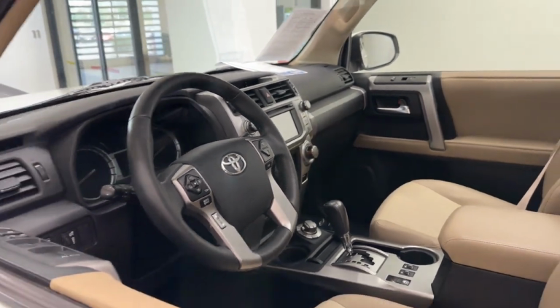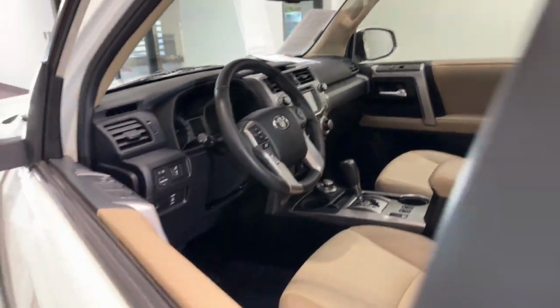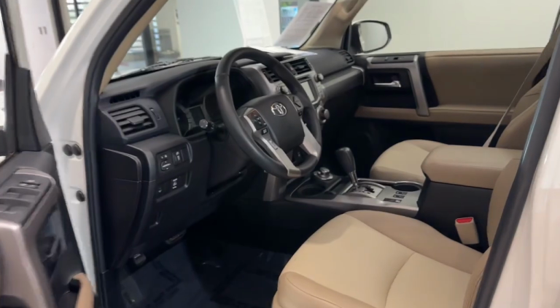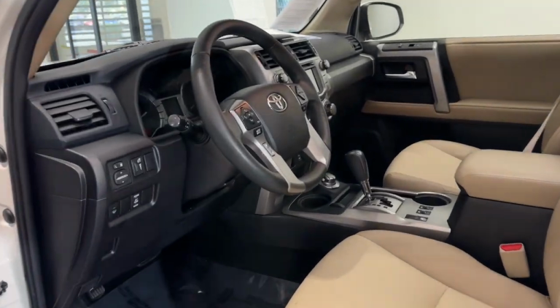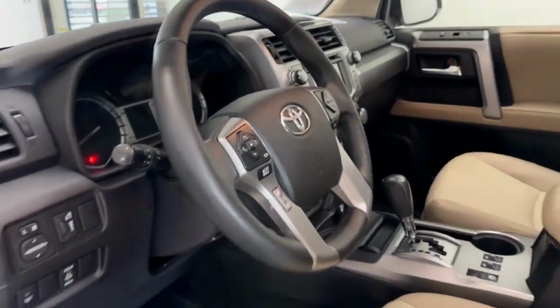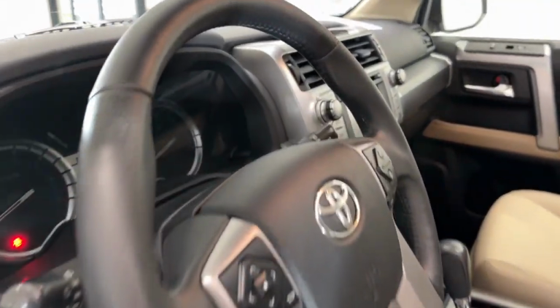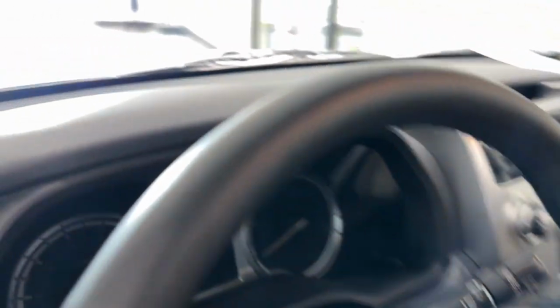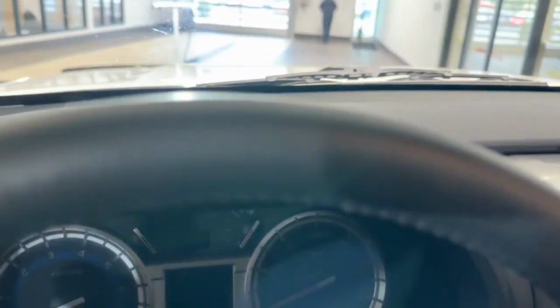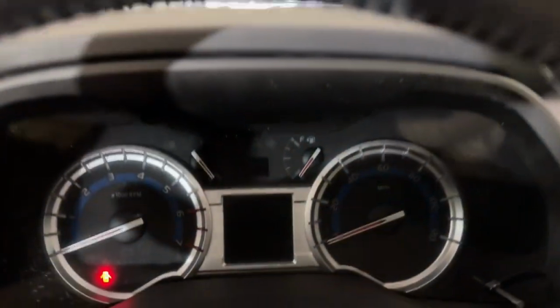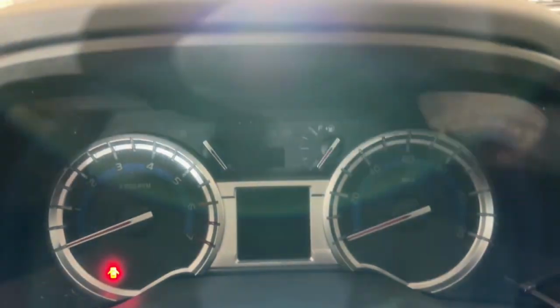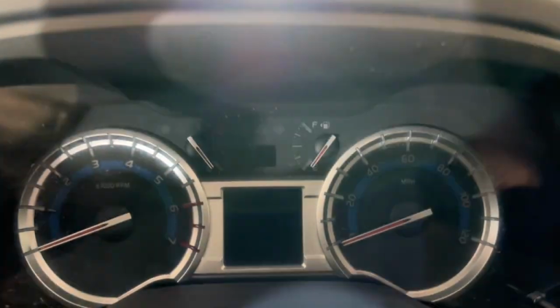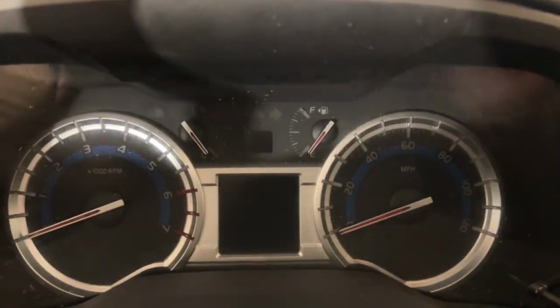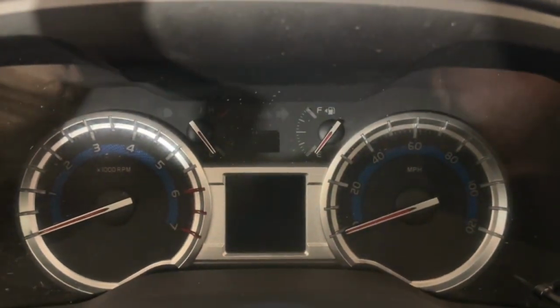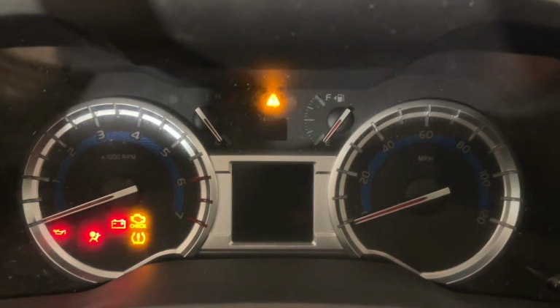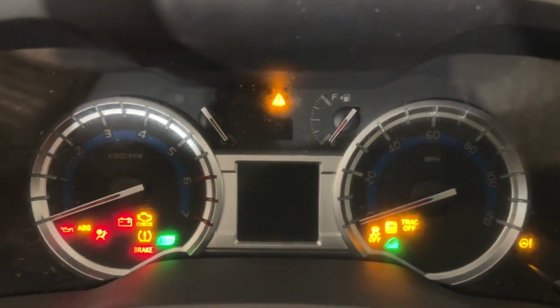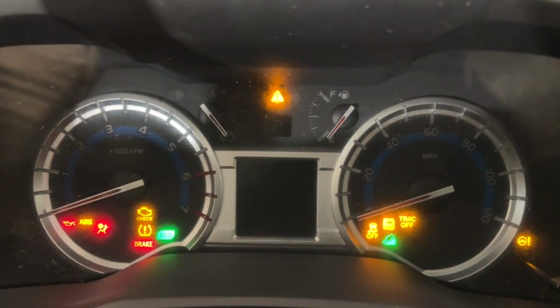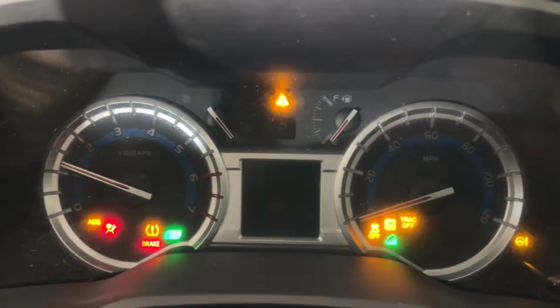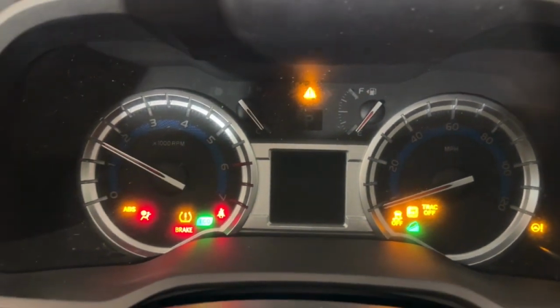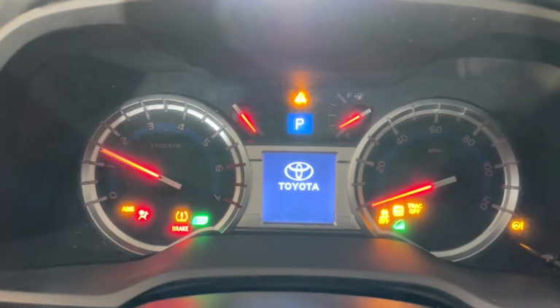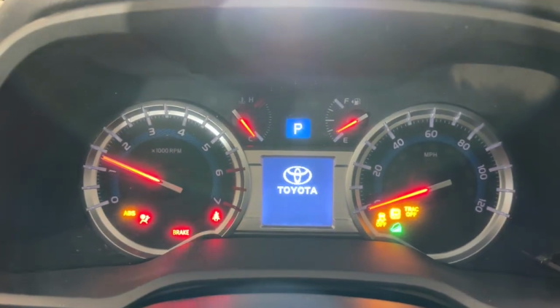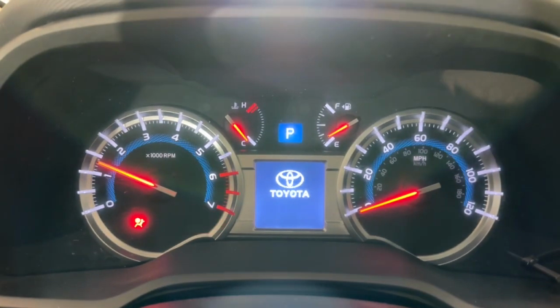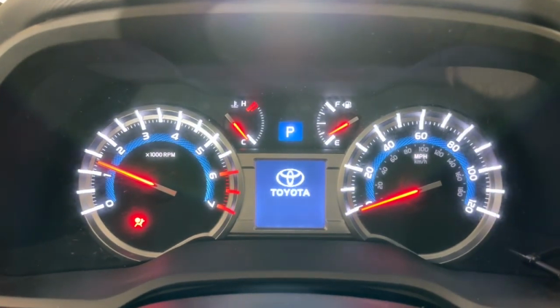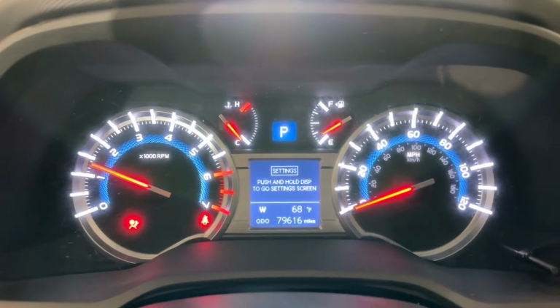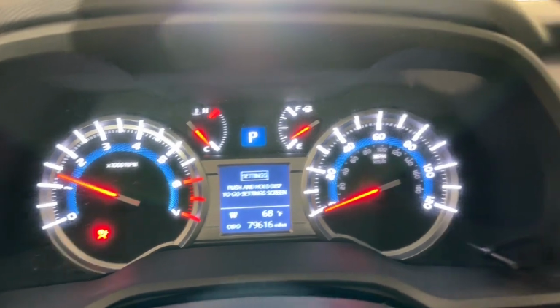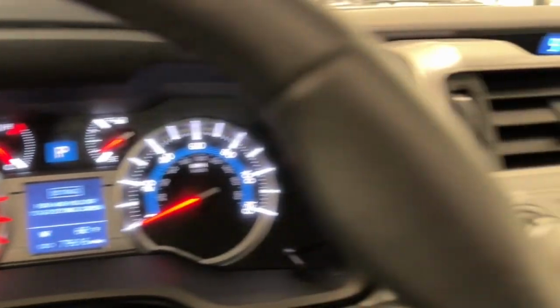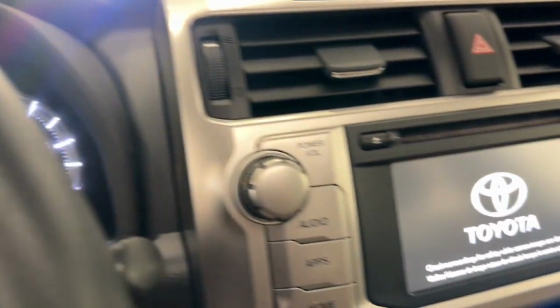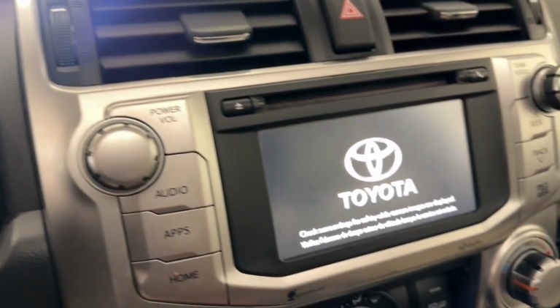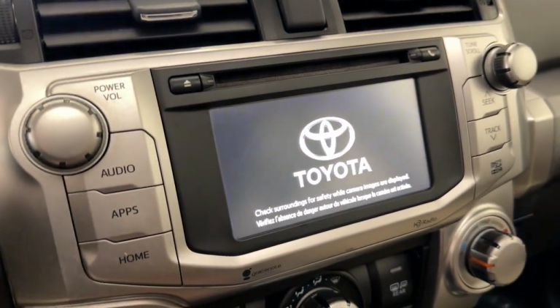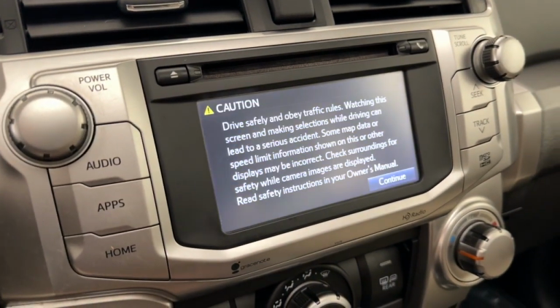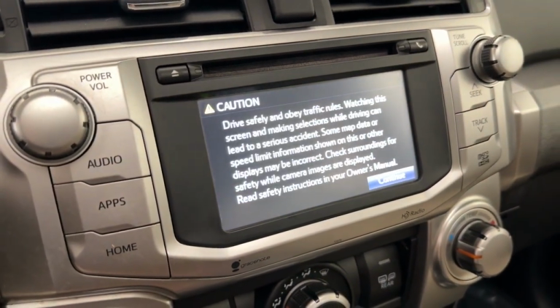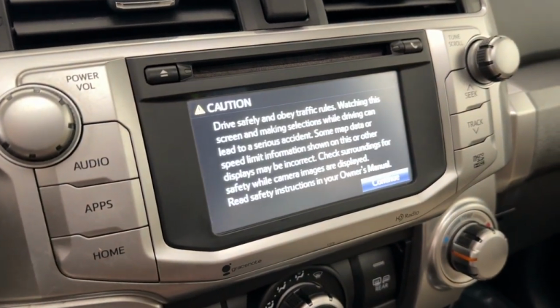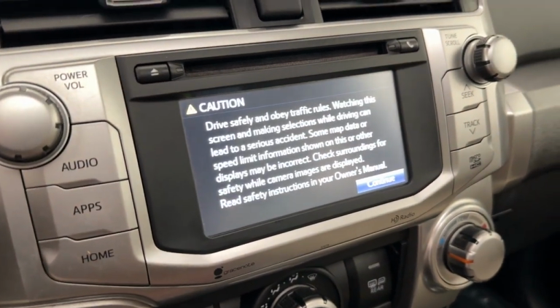The following are some of this vehicle's highlighted options: navigation system, keyless entry, sunroof/moonroof, four-wheel drive, satellite radio, power passenger seat, heated mirrors, fog lamps, backup camera.